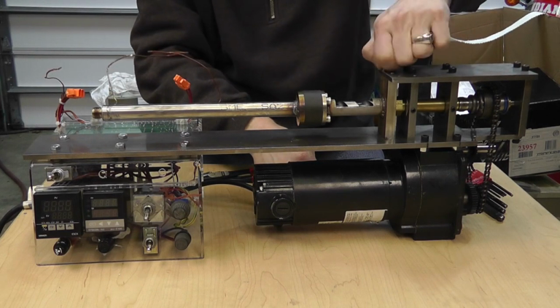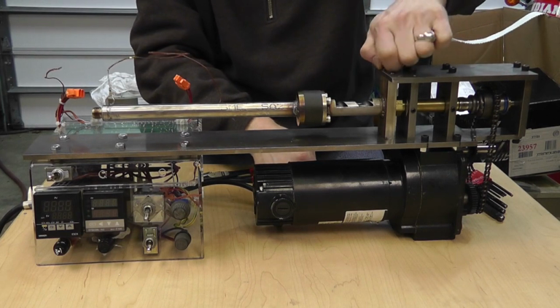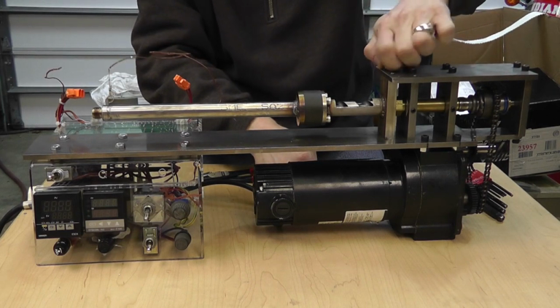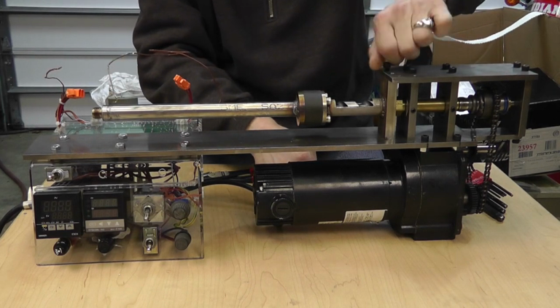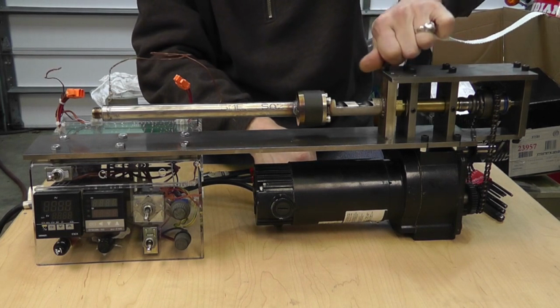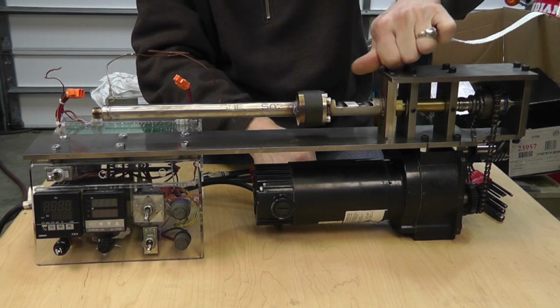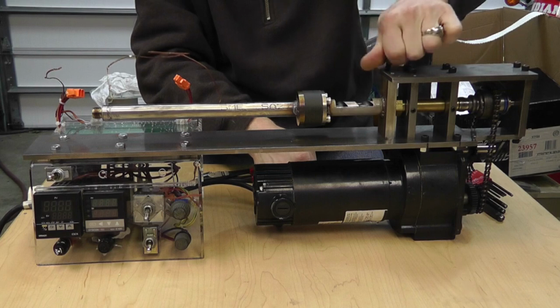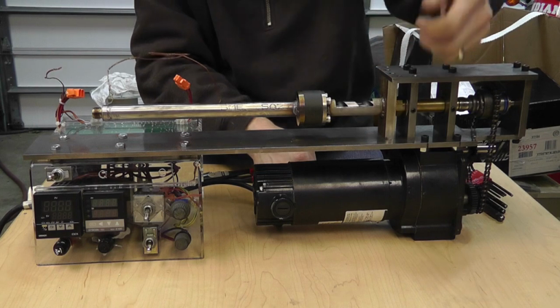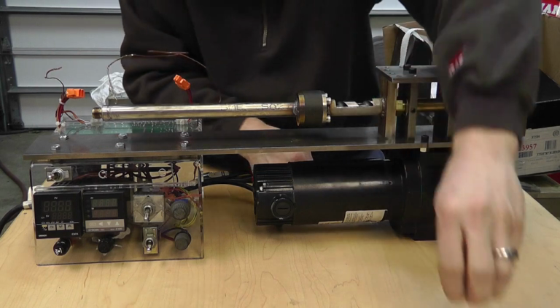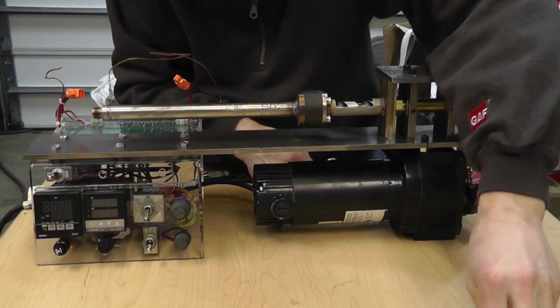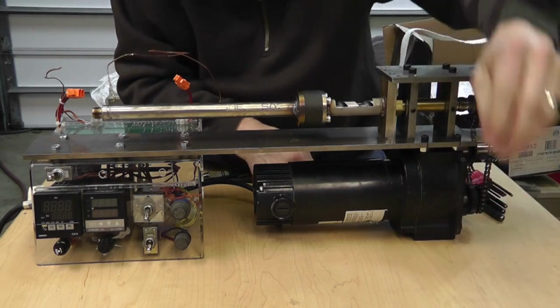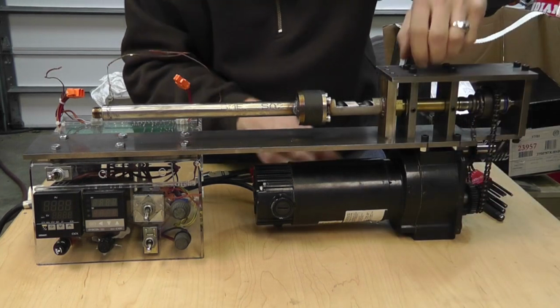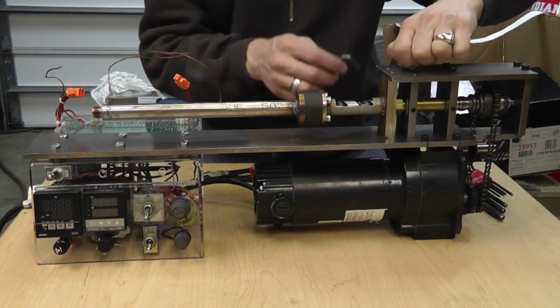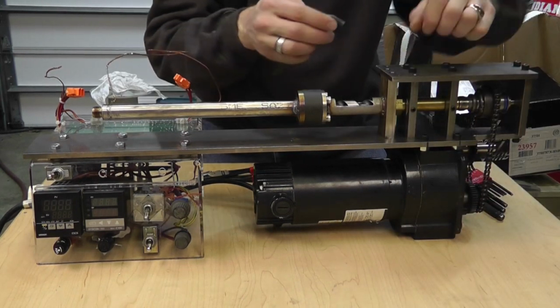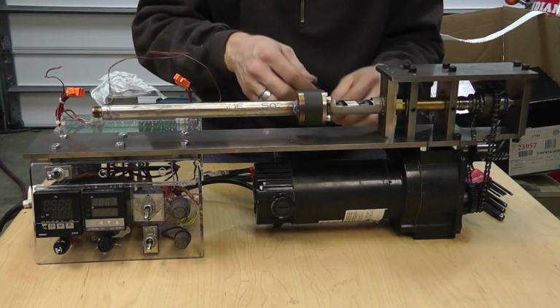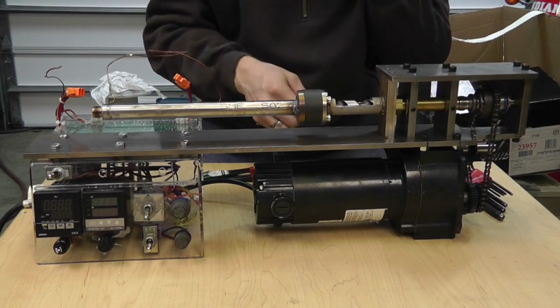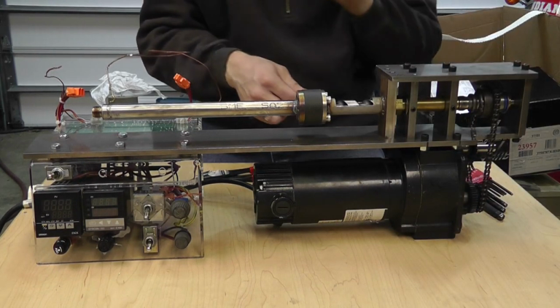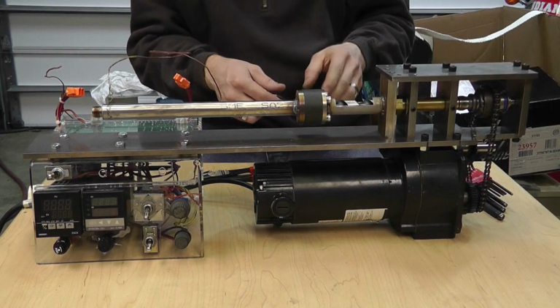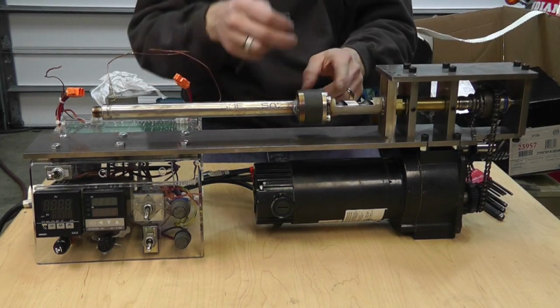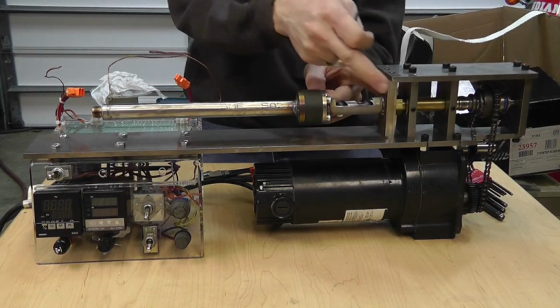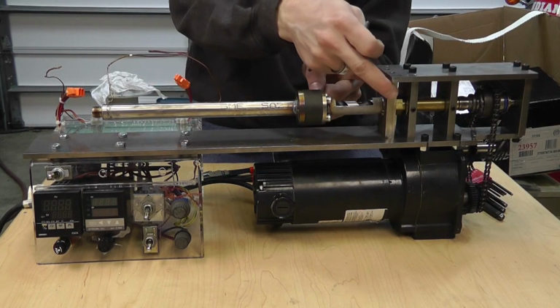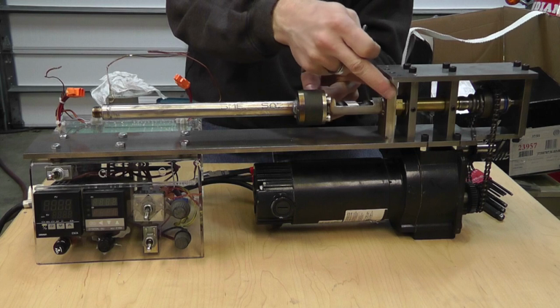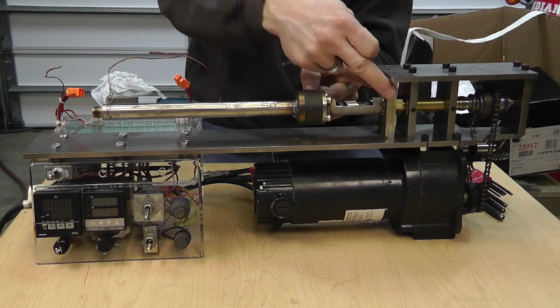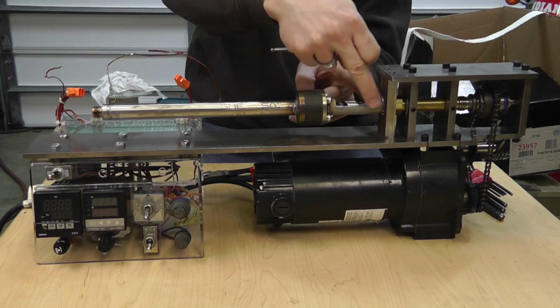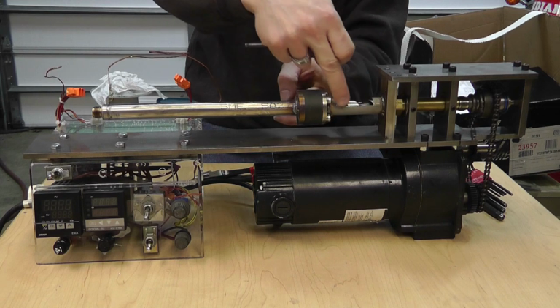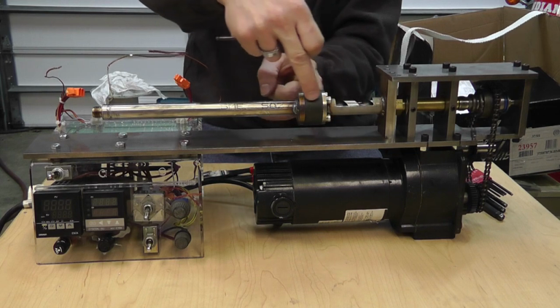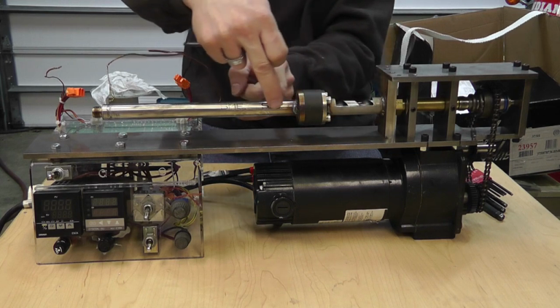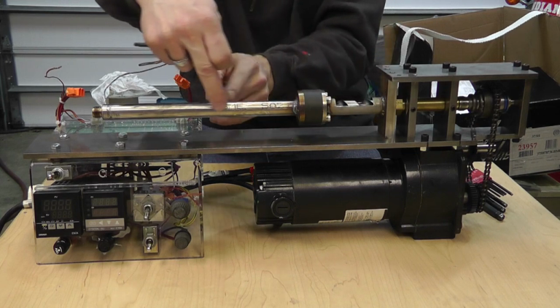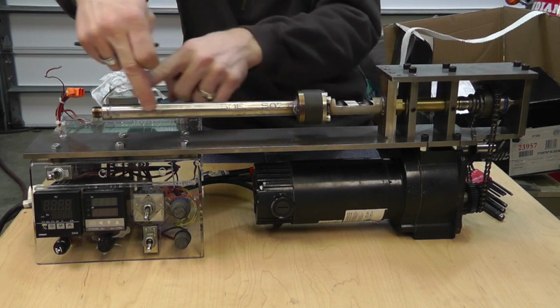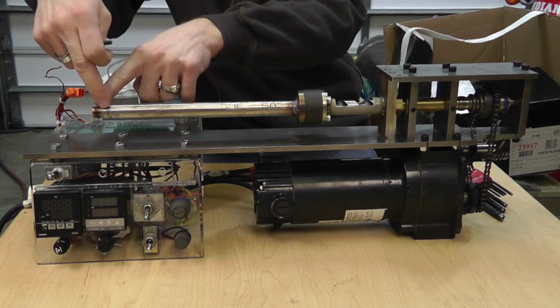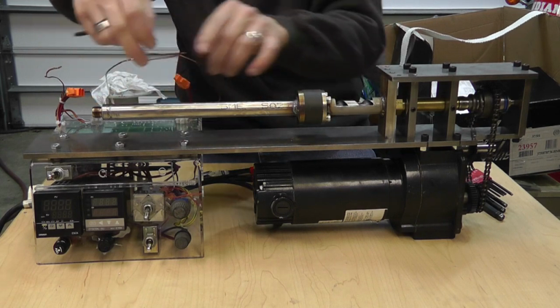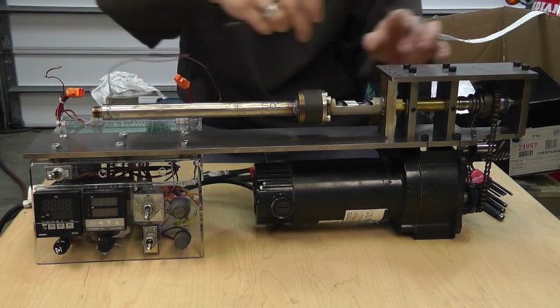They come off fairly easy as you've seen — it's not a real big deal. From this point right here all the way up is all stainless steel all the way to the end.